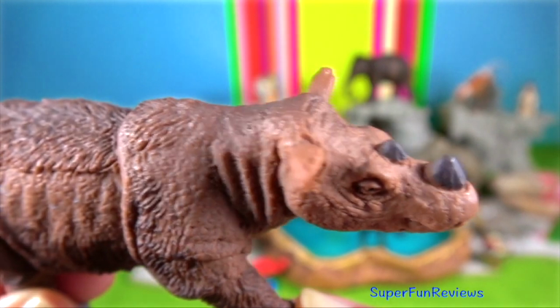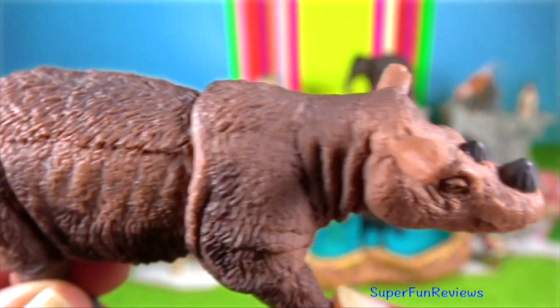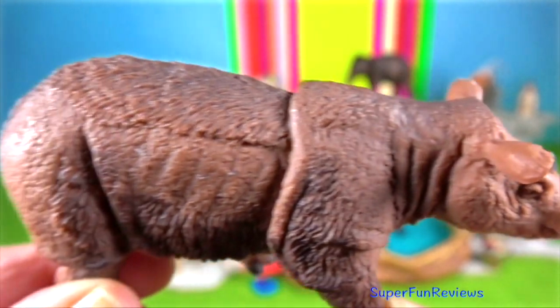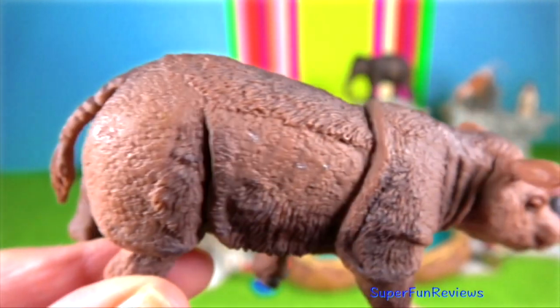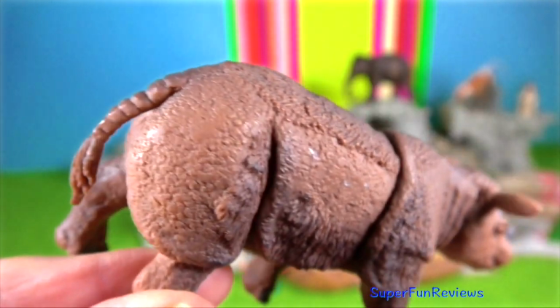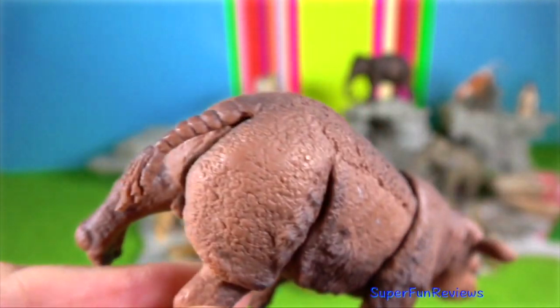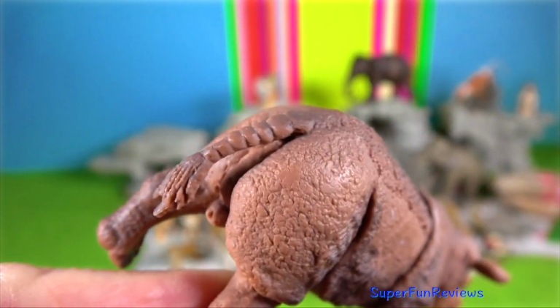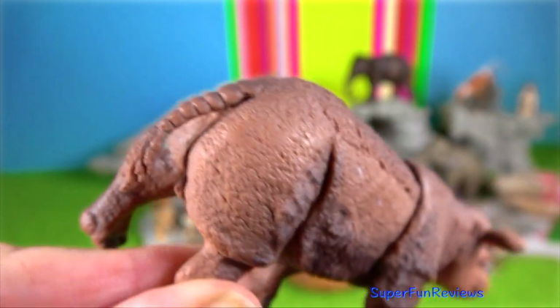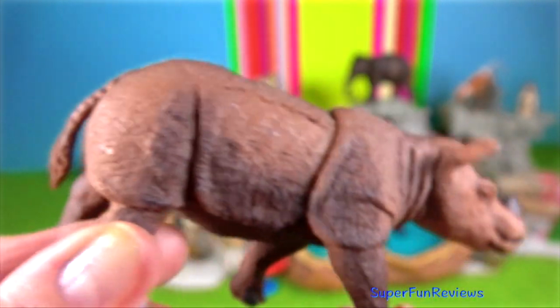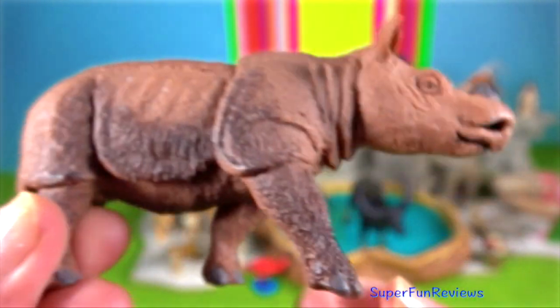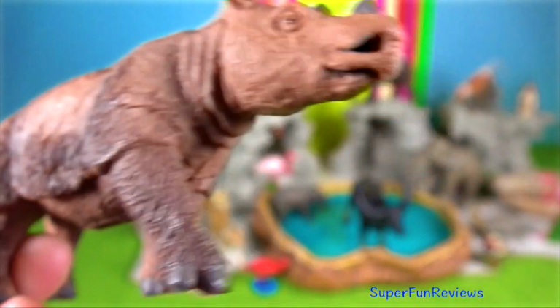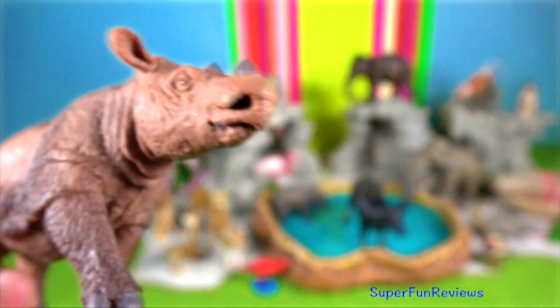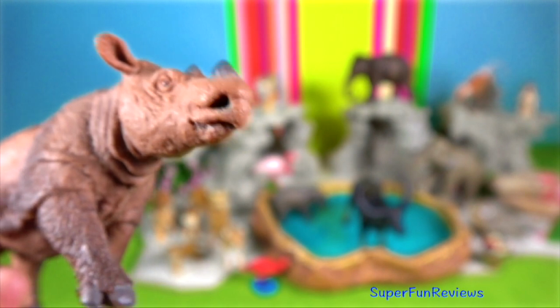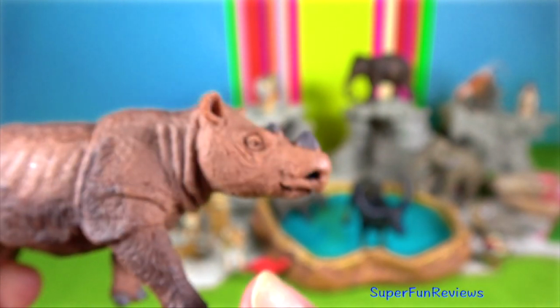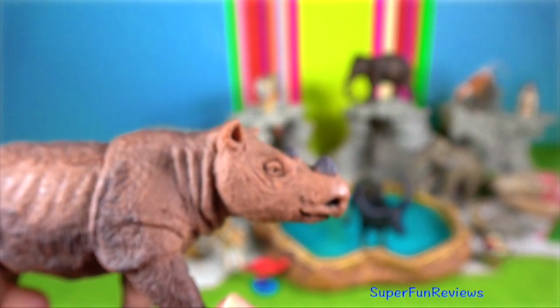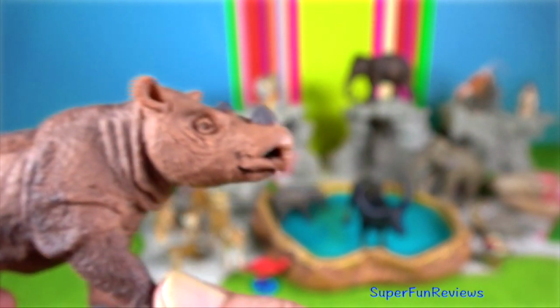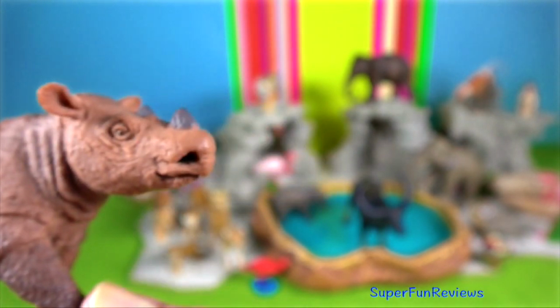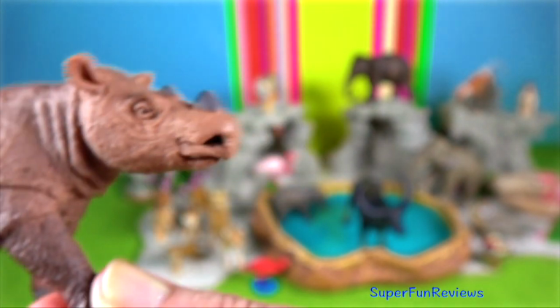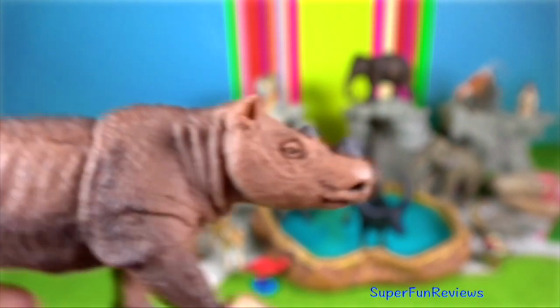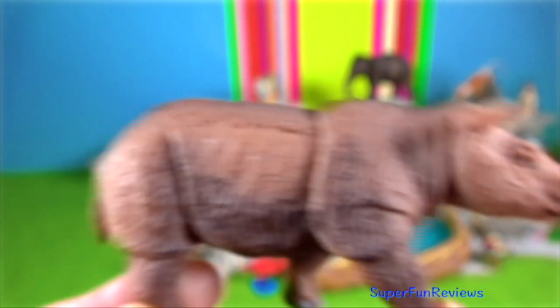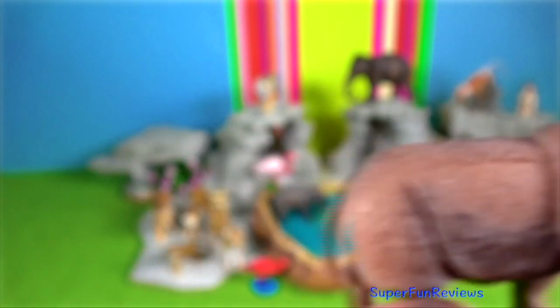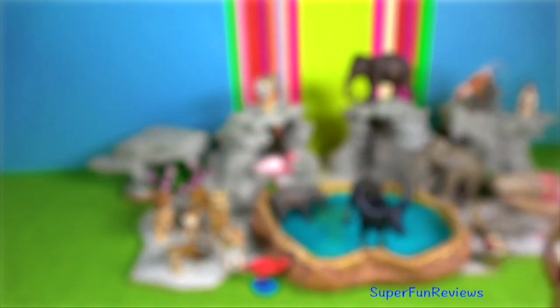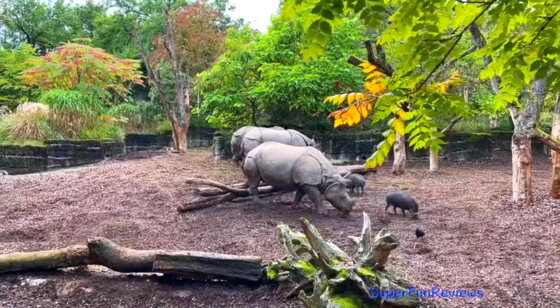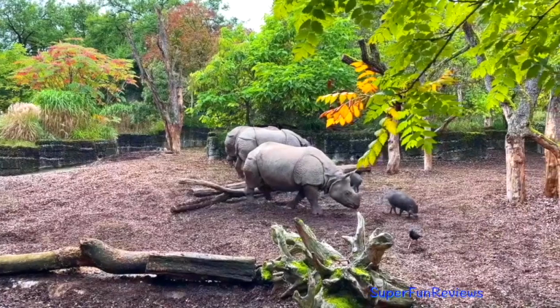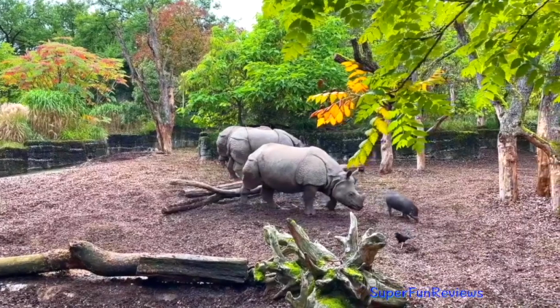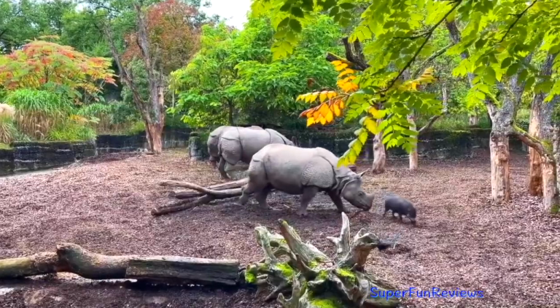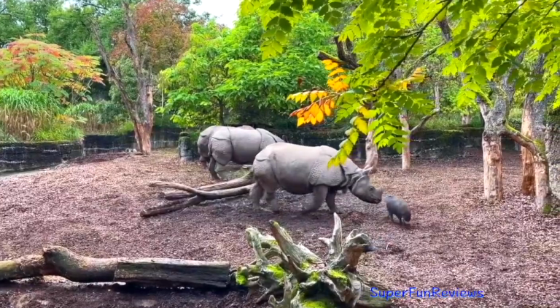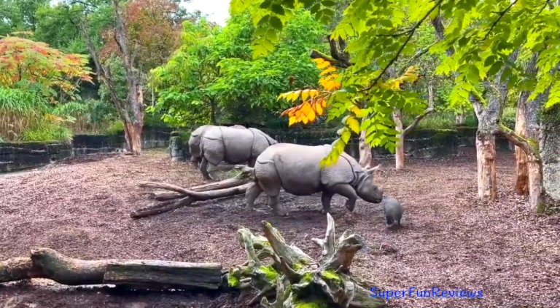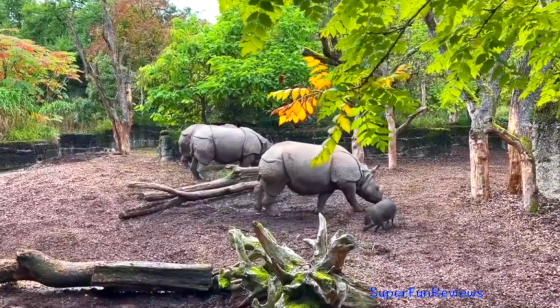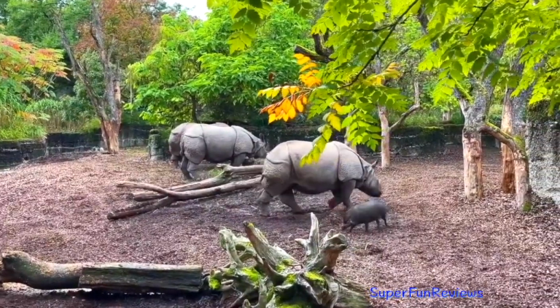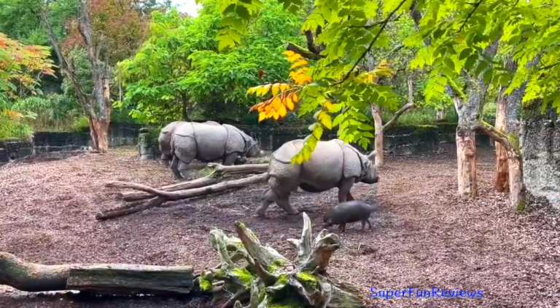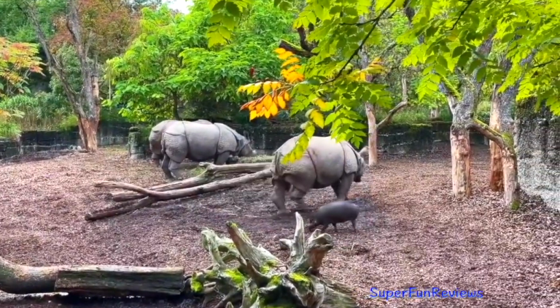Sumatran rhino. It has a body length of up to 3.2 metres and stands 1.5 metres at the shoulder. It is the smallest rhino.